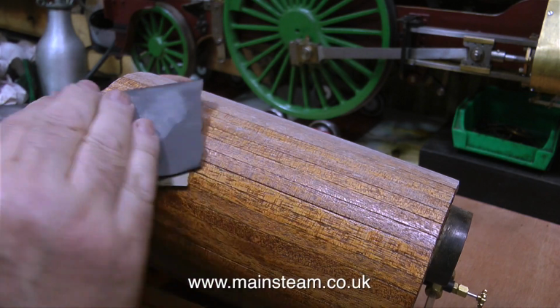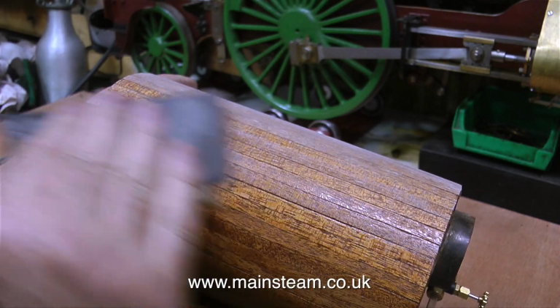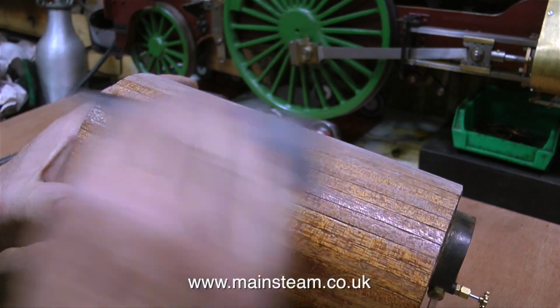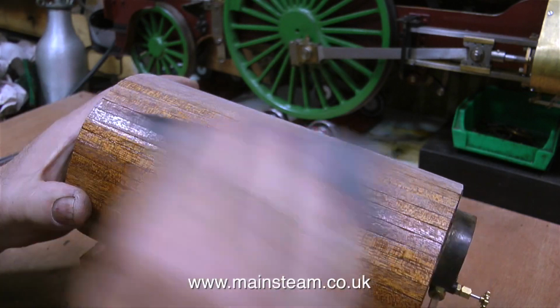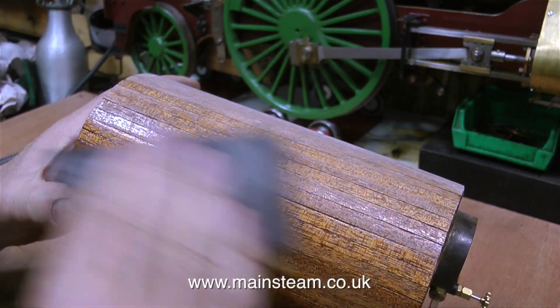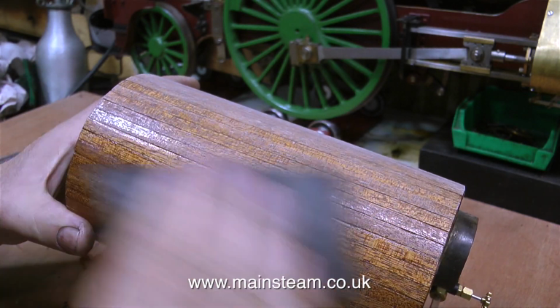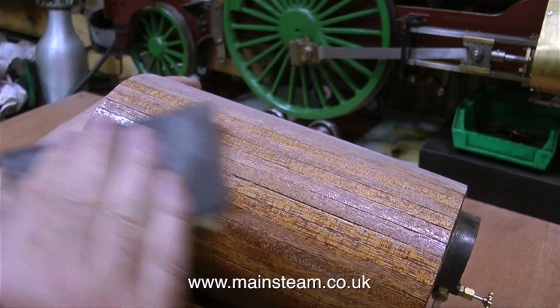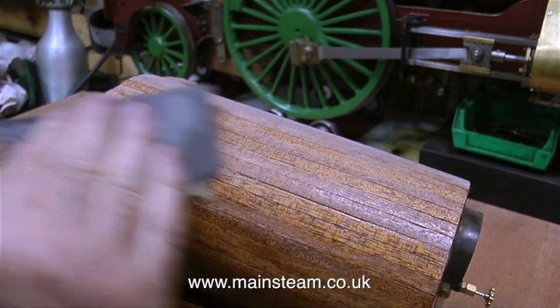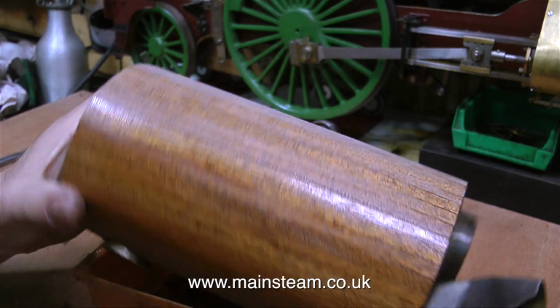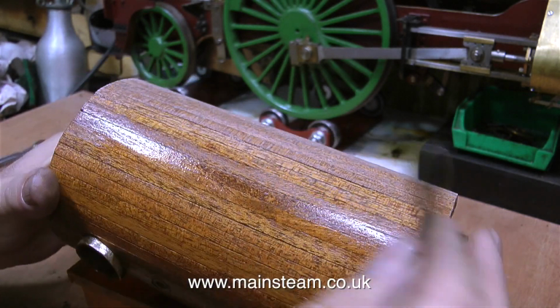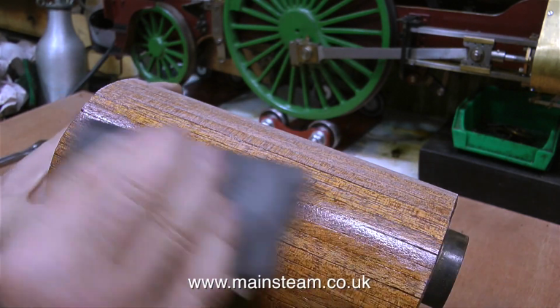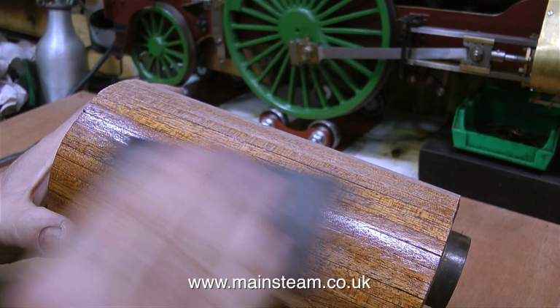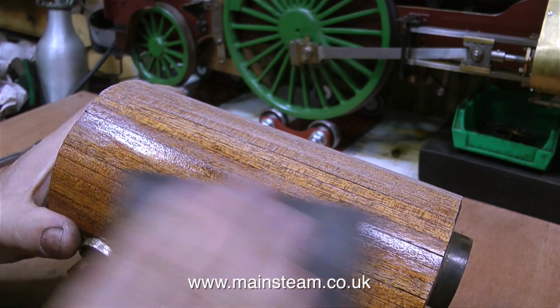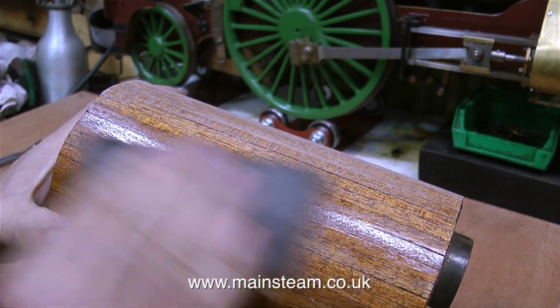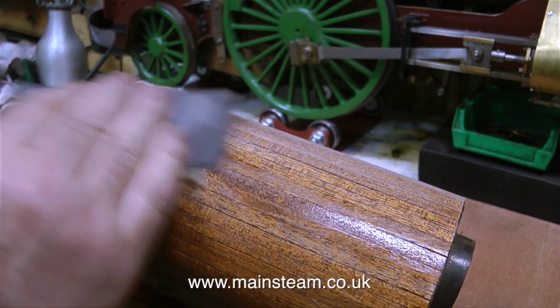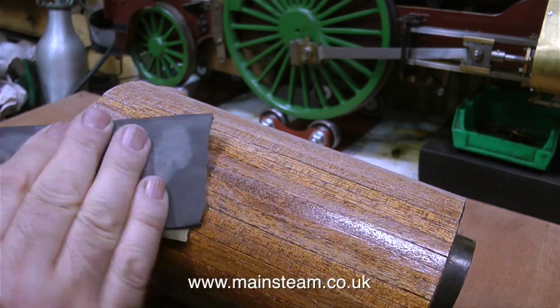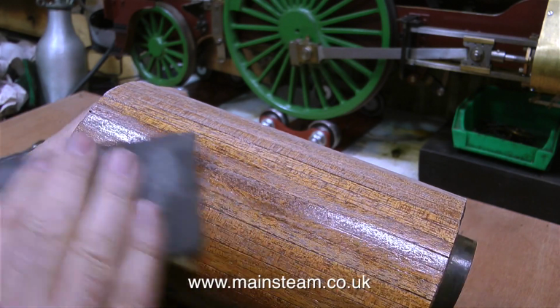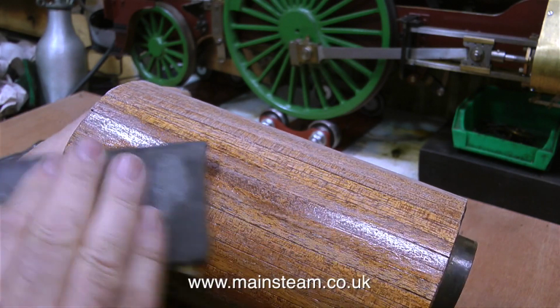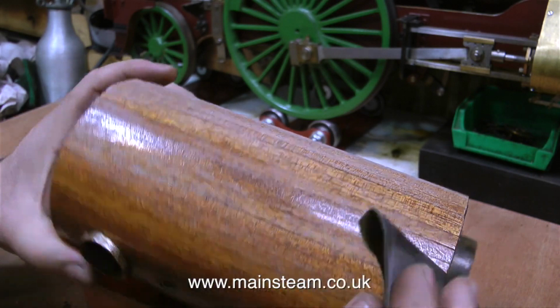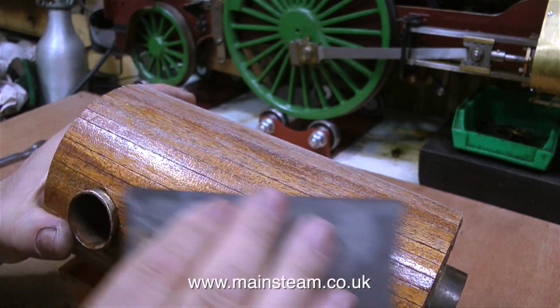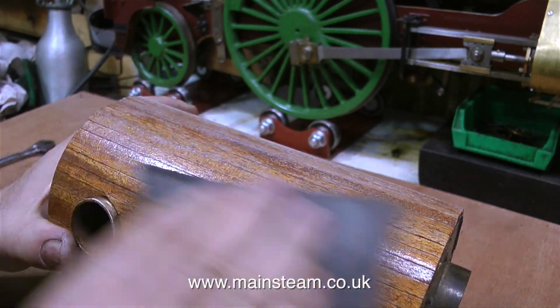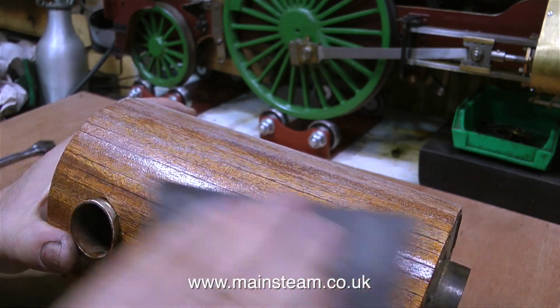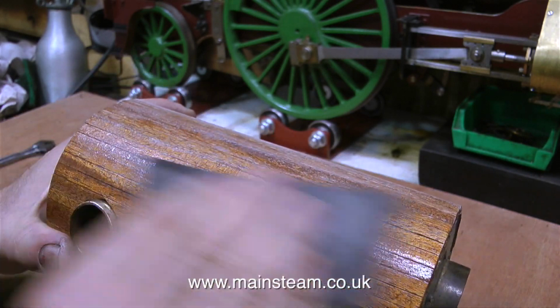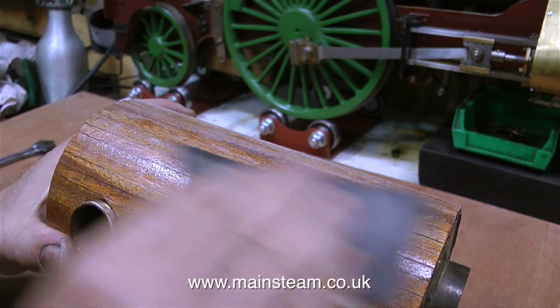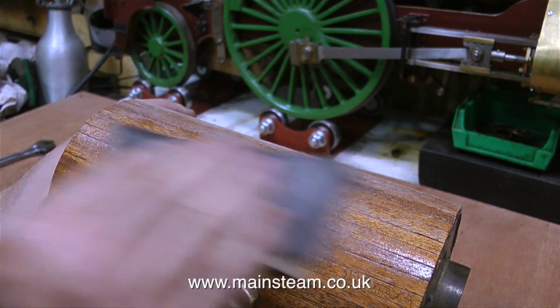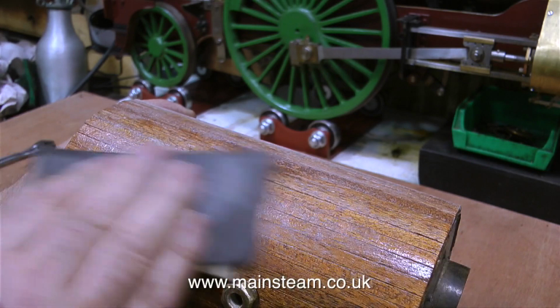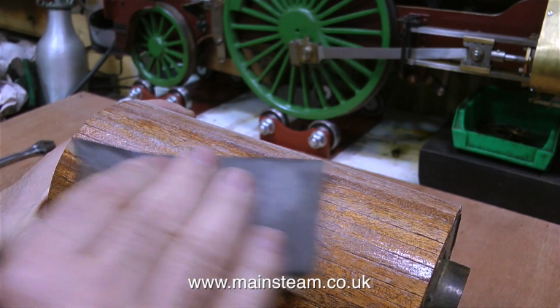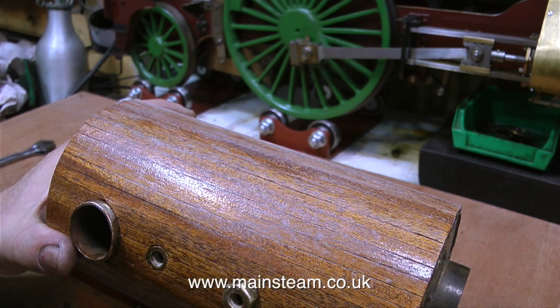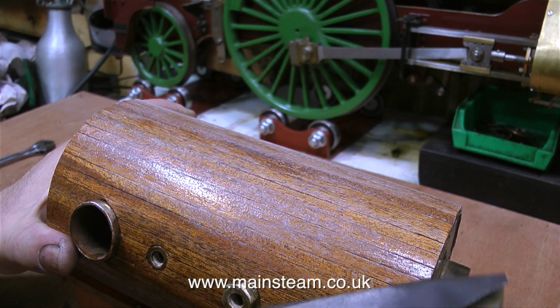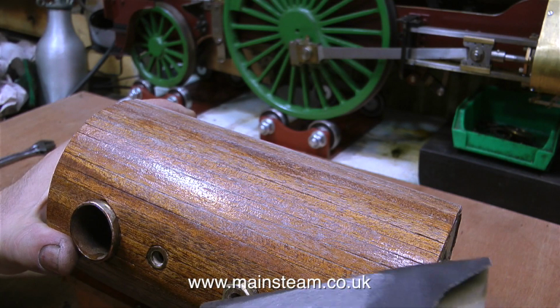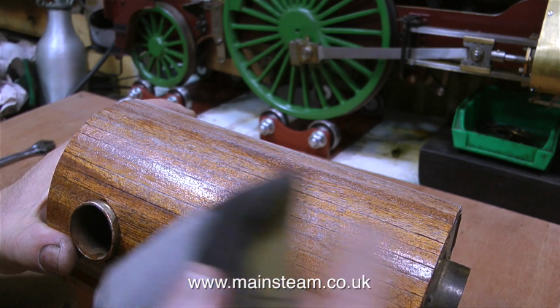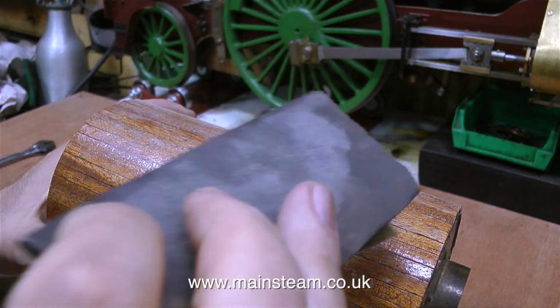After sanding the boiler I'm going to give it another coat of varnish. It's most important to make sure I sand every part of the wooden cladding, especially the parts at the top of the boiler where the chimney opening is and the bushes.